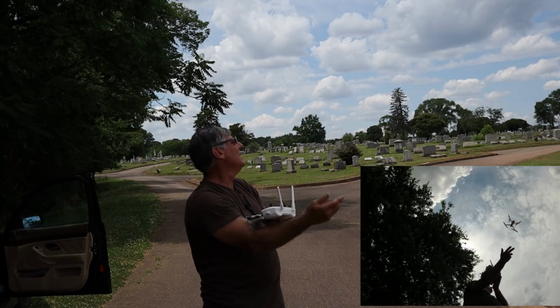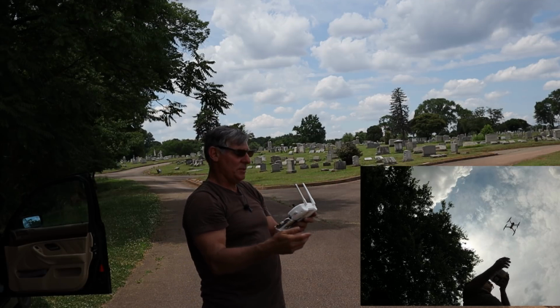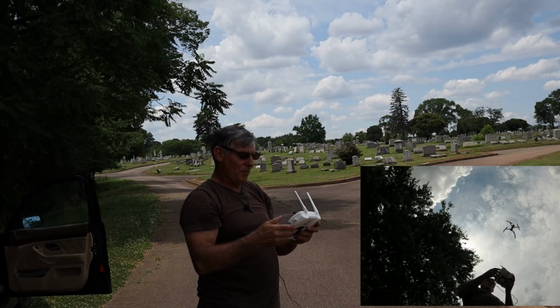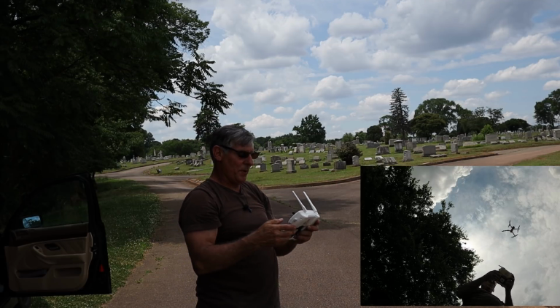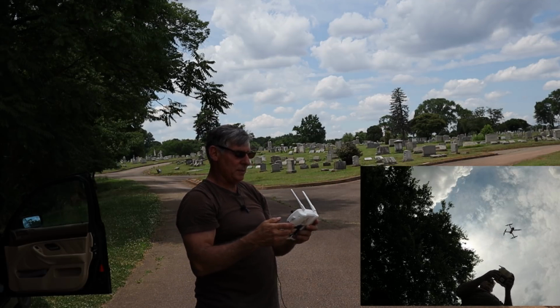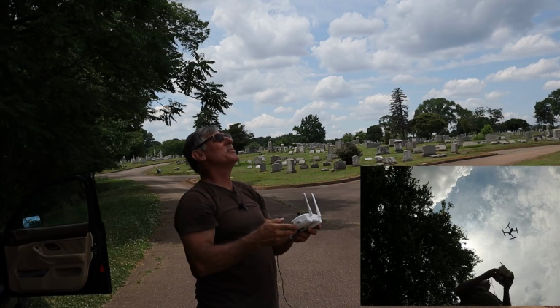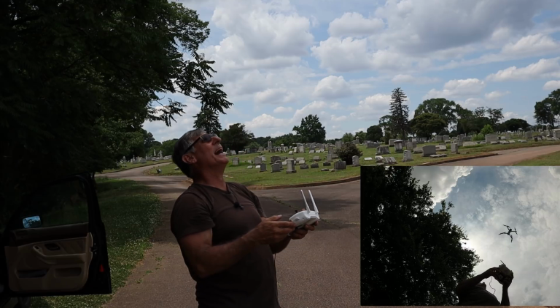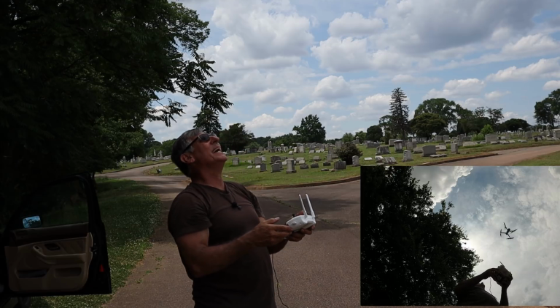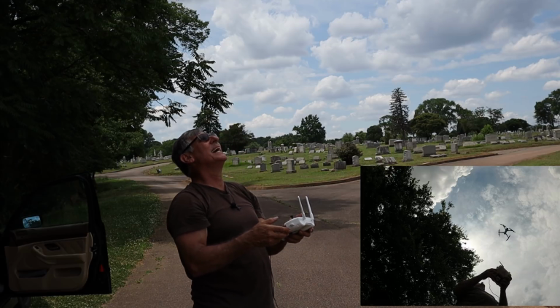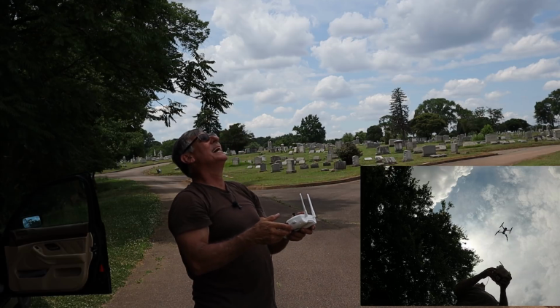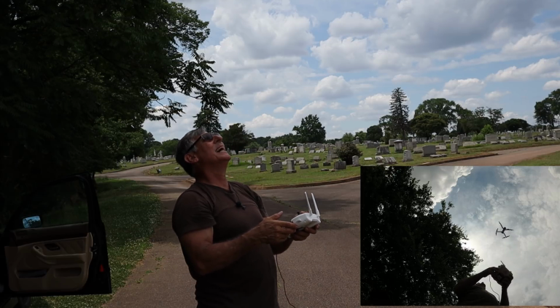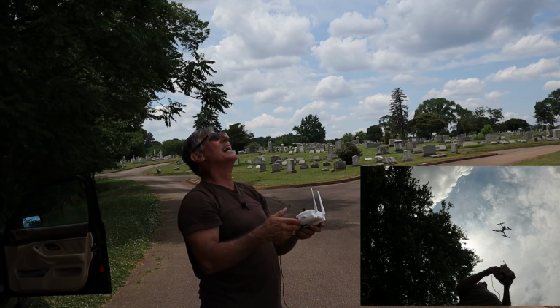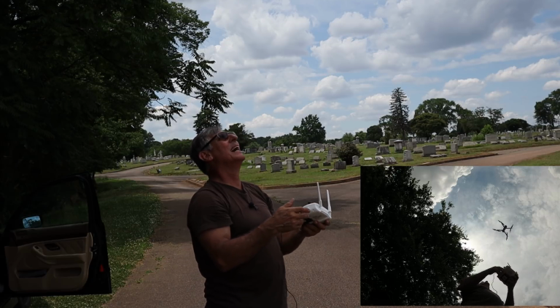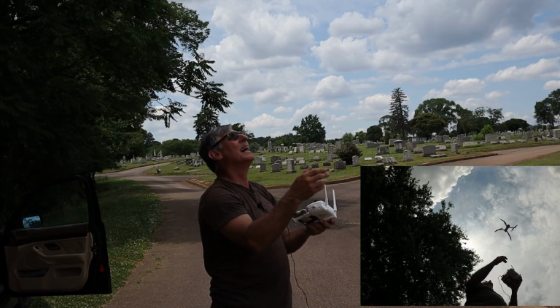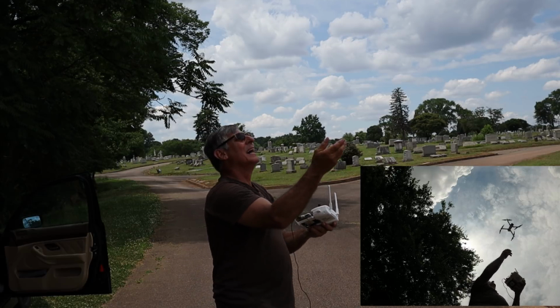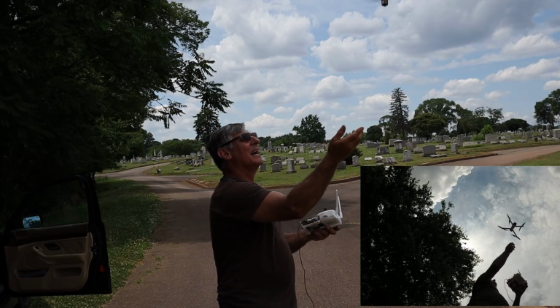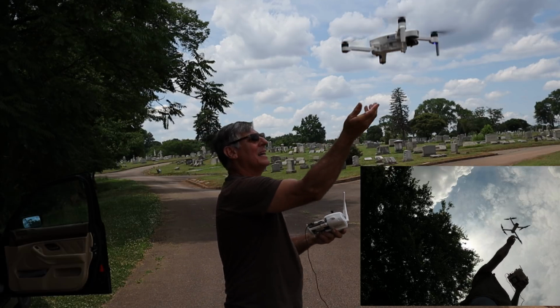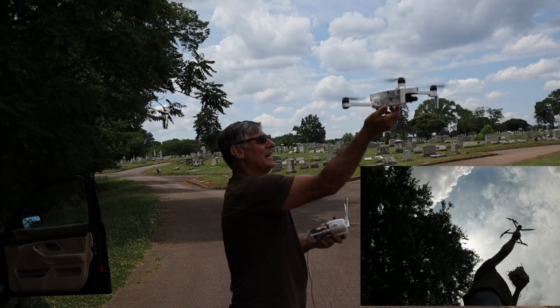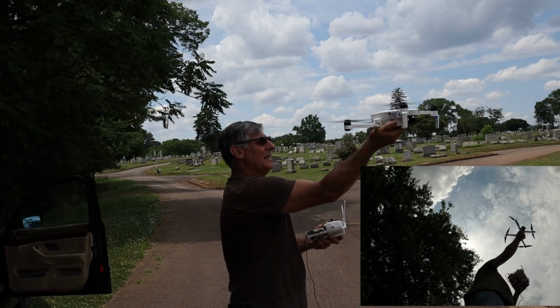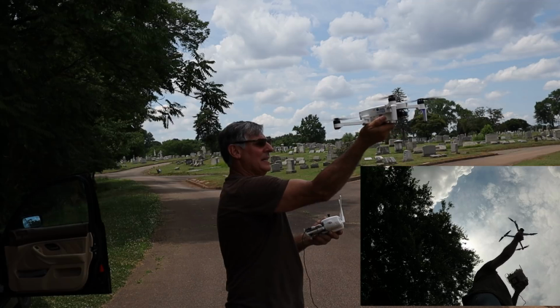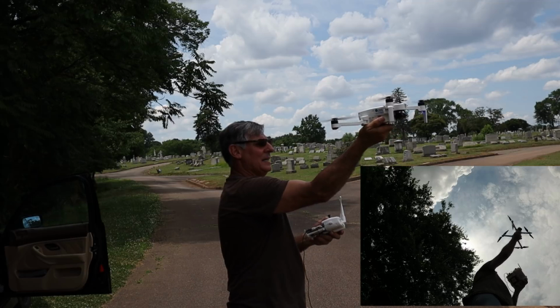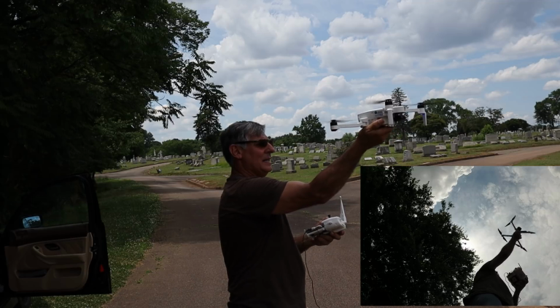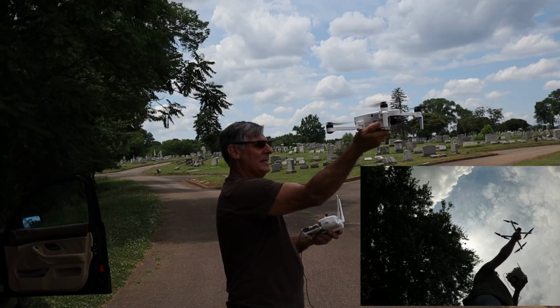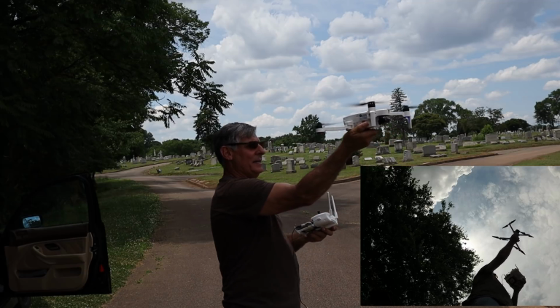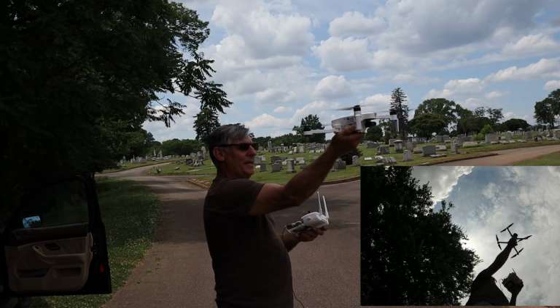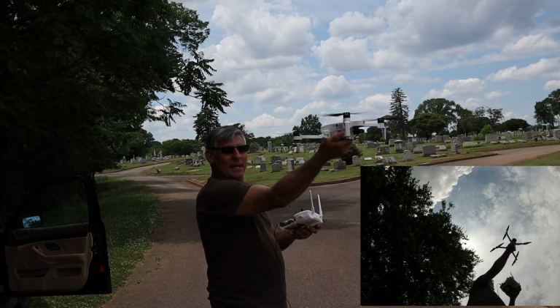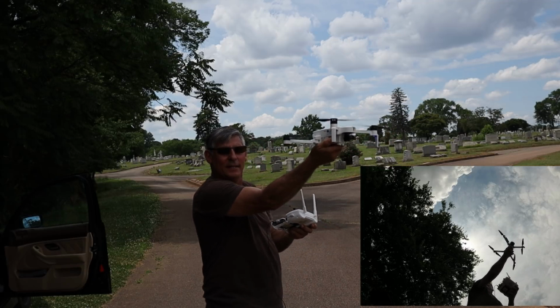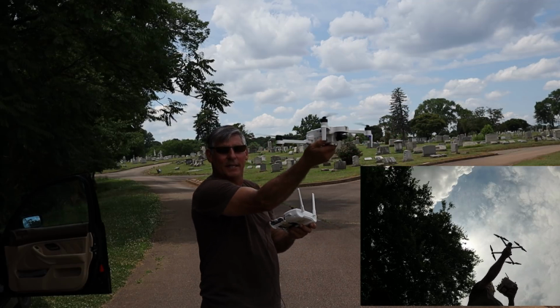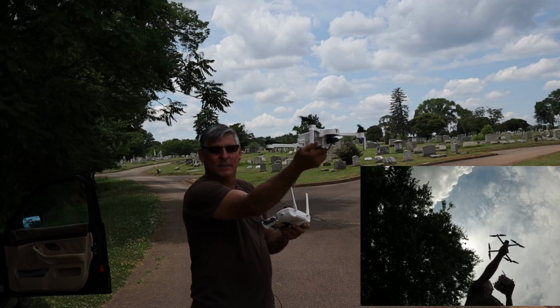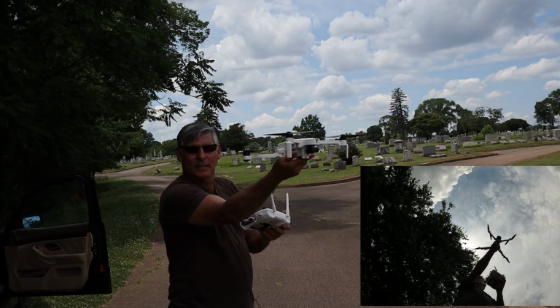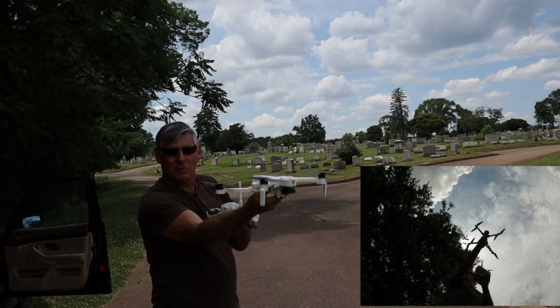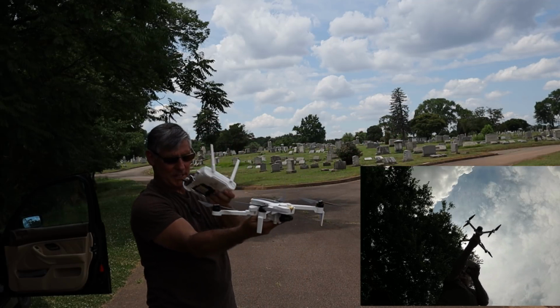Pretty straightforward — 20% battery. Let's do it one more time.